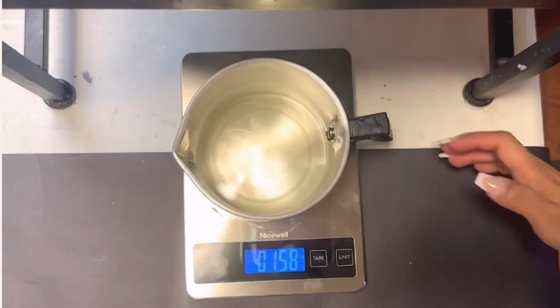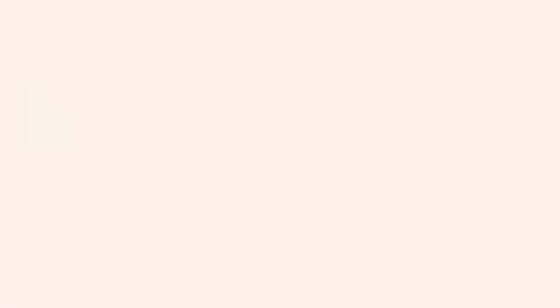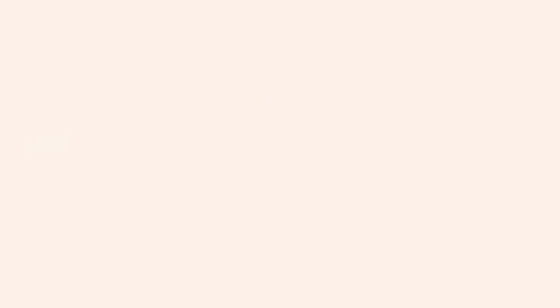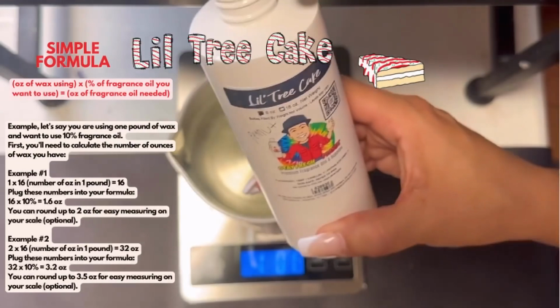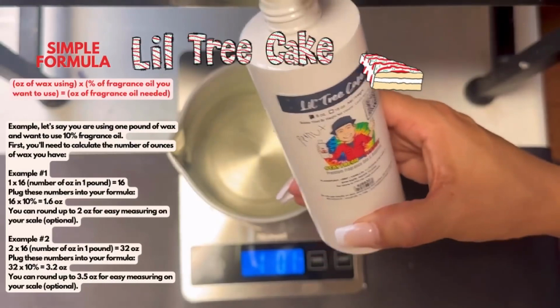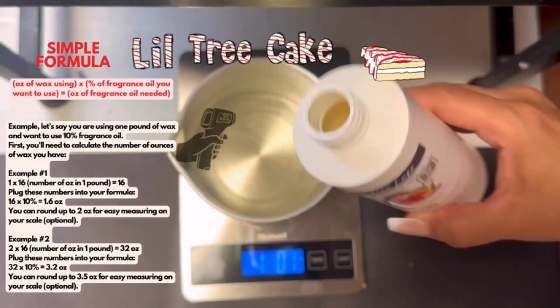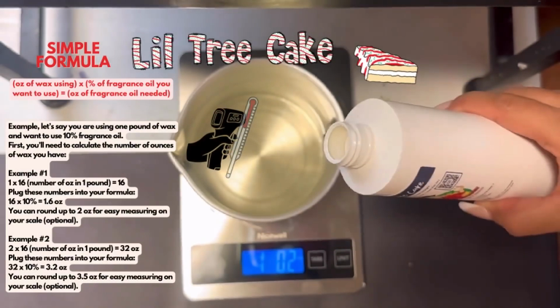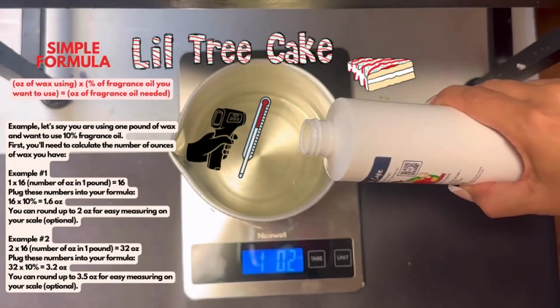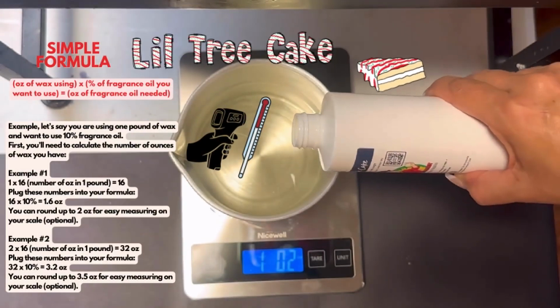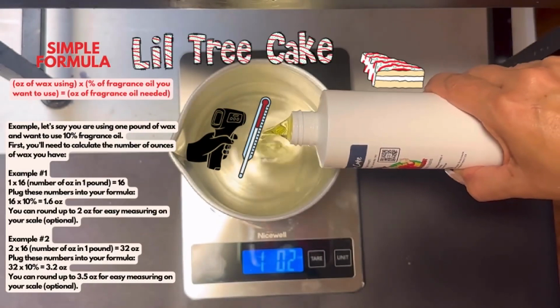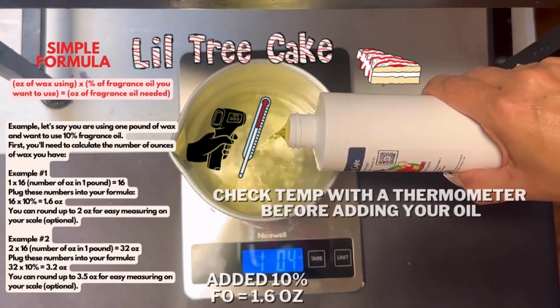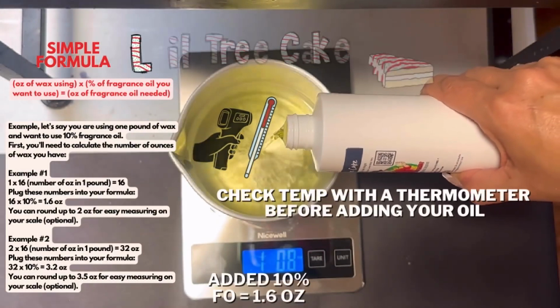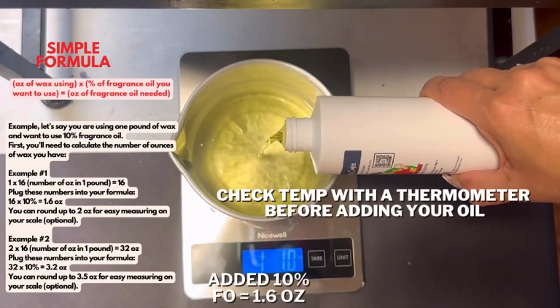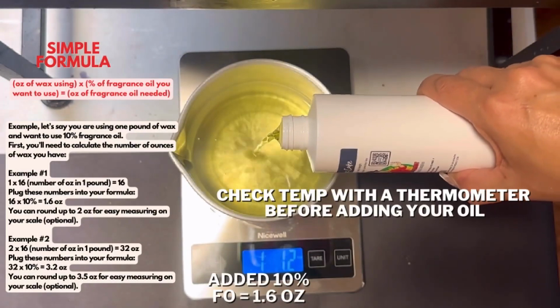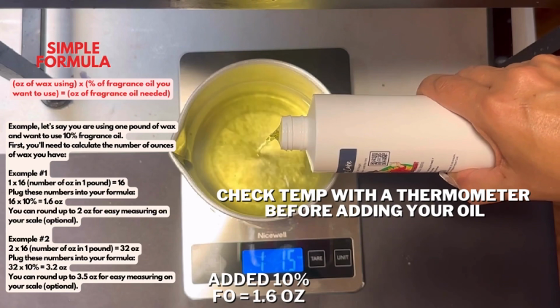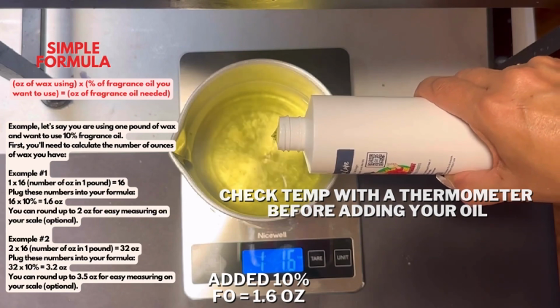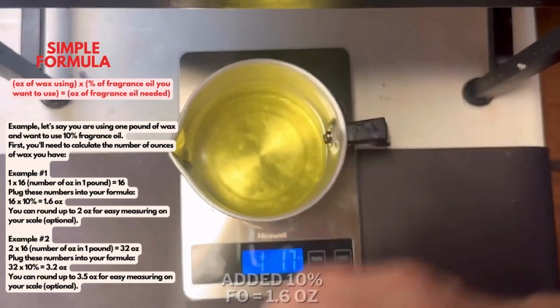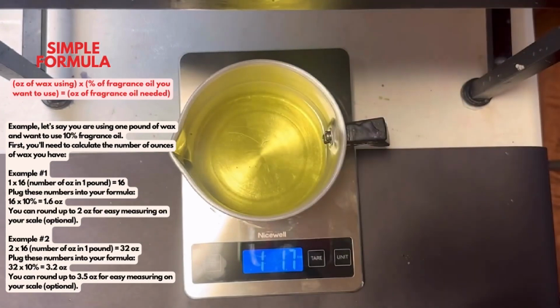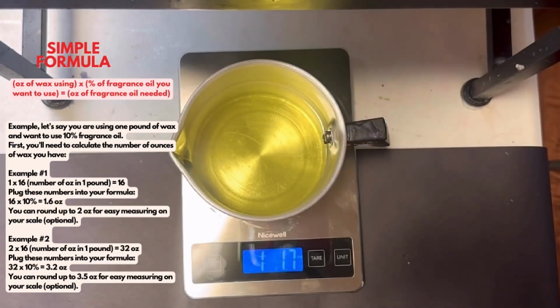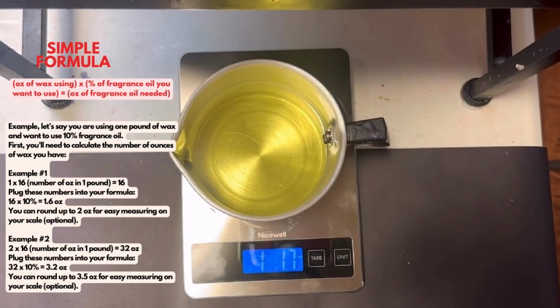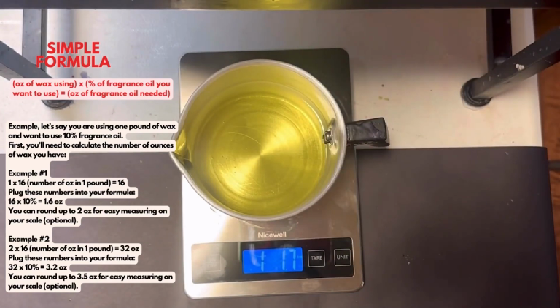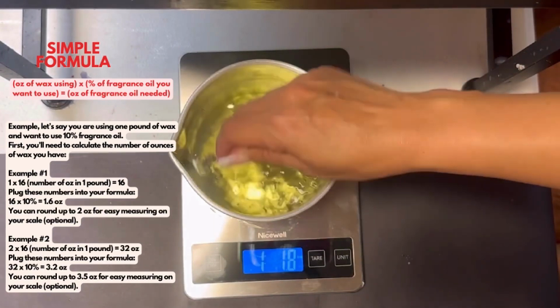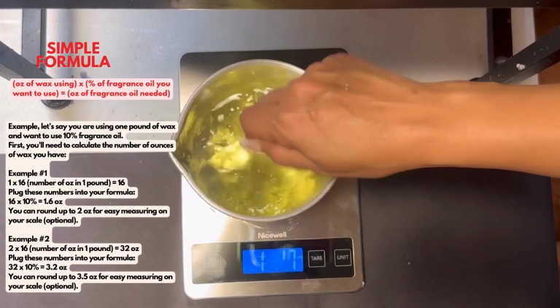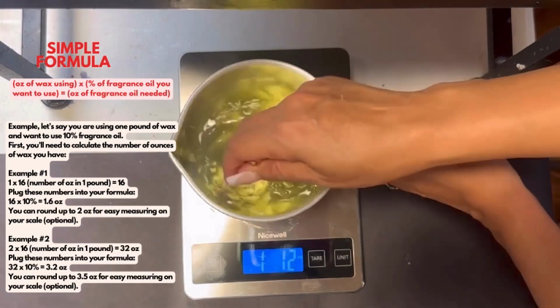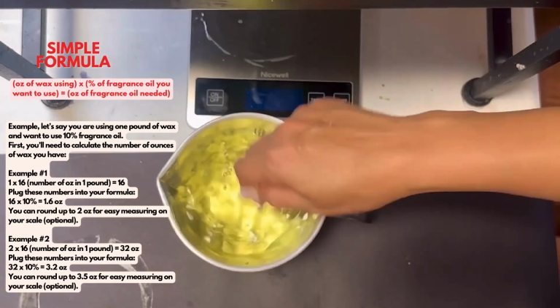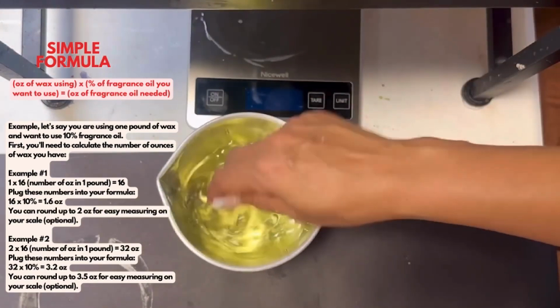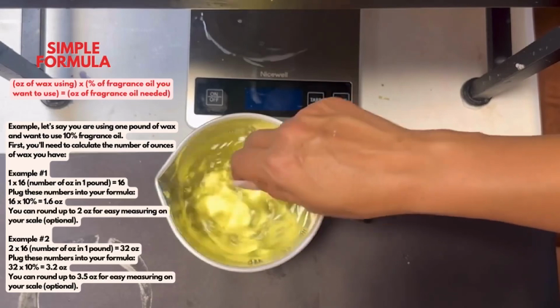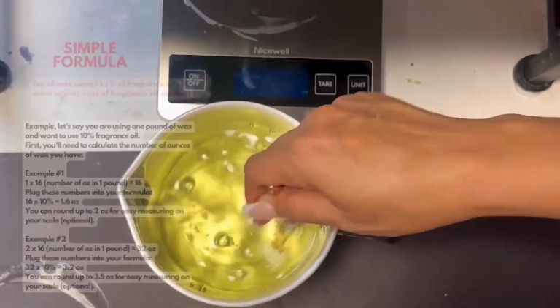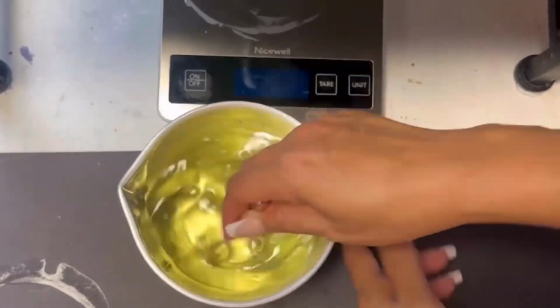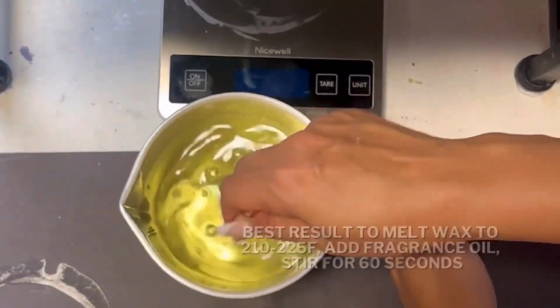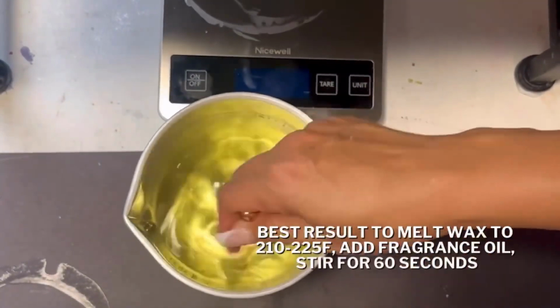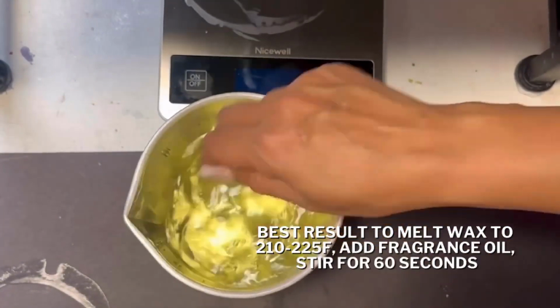After I finish weighing my wax, I'm going to take my little tree cake fragrance oil and add a 10% fragrance load. You can pause this screen to take a screenshot of the simple formula for how to calculate how much fragrance oil to add into your wax.